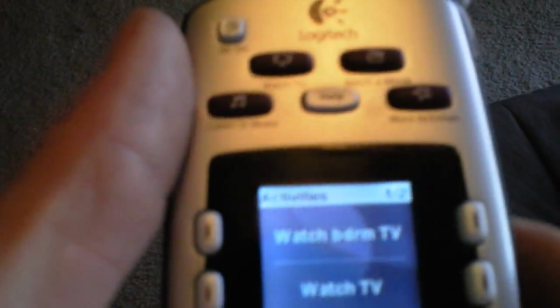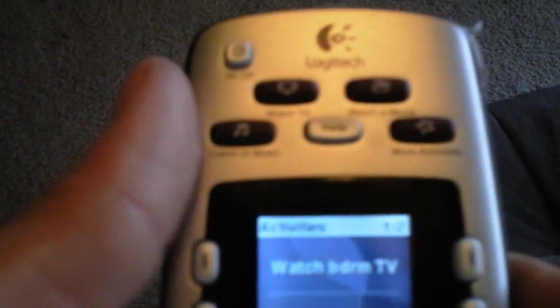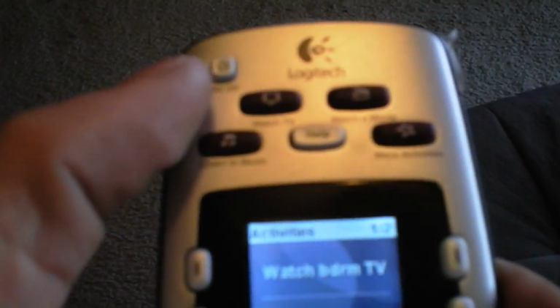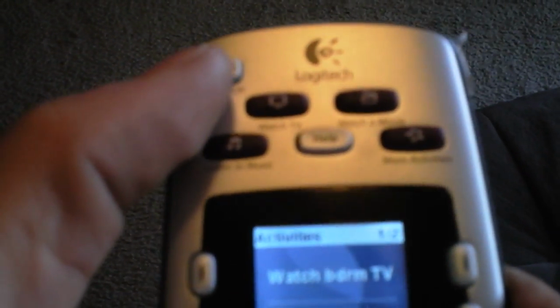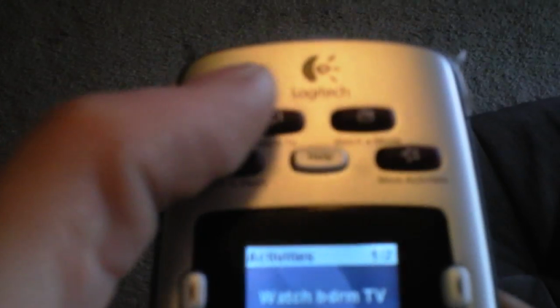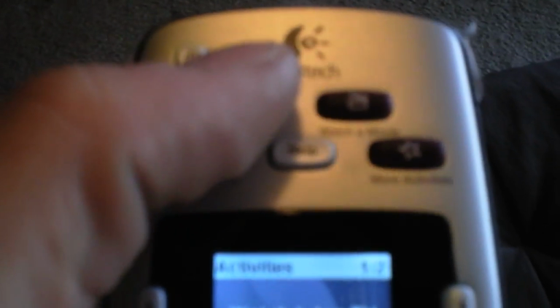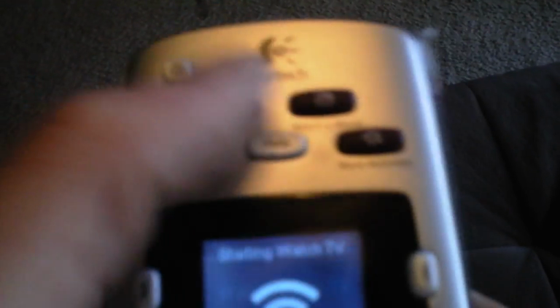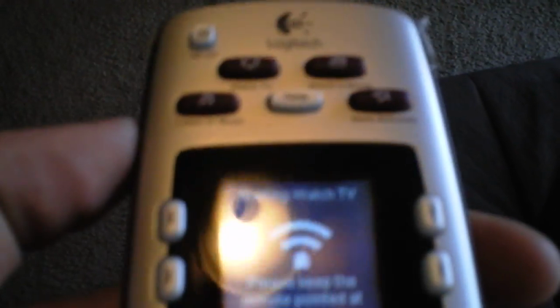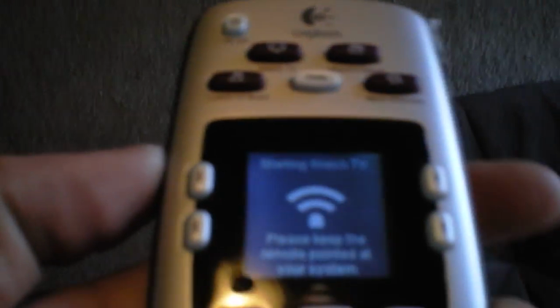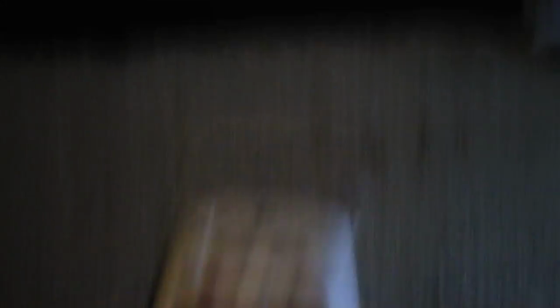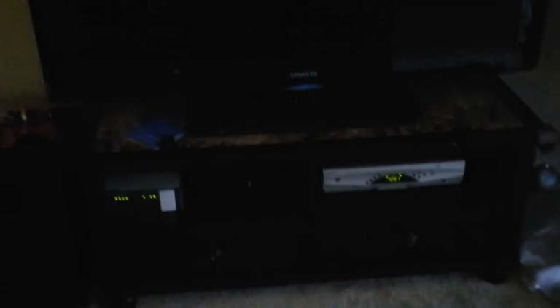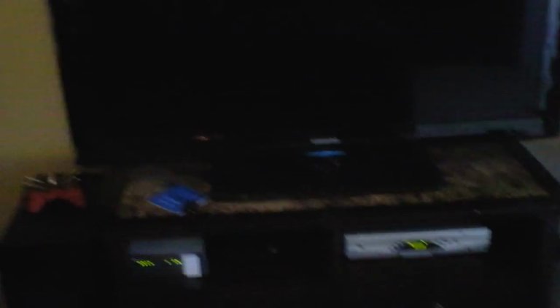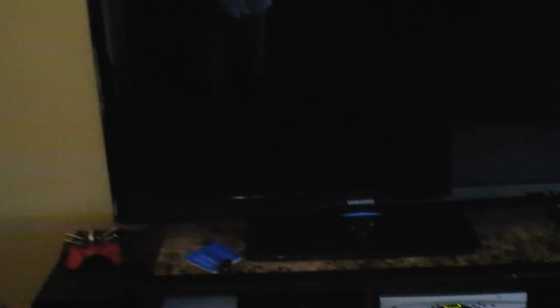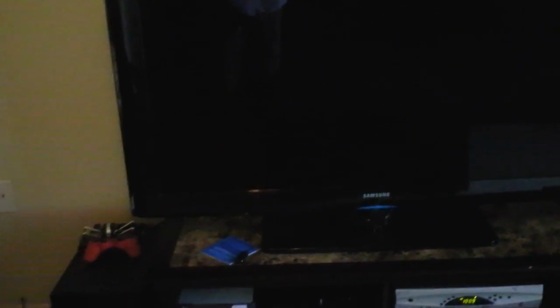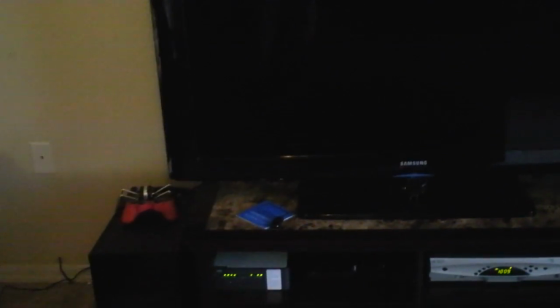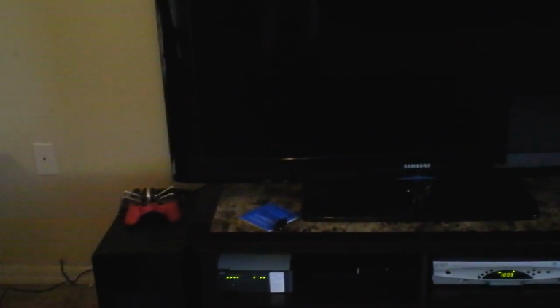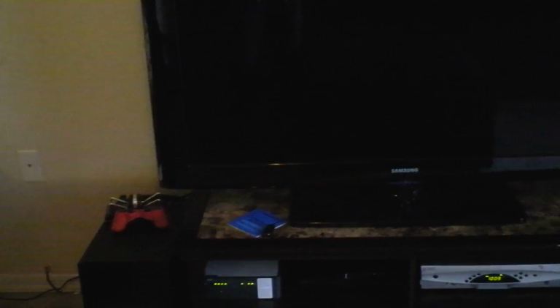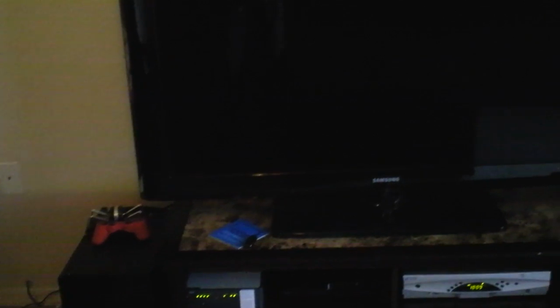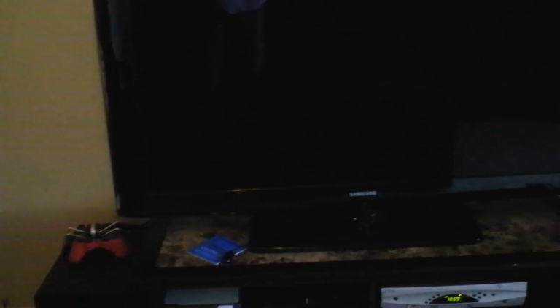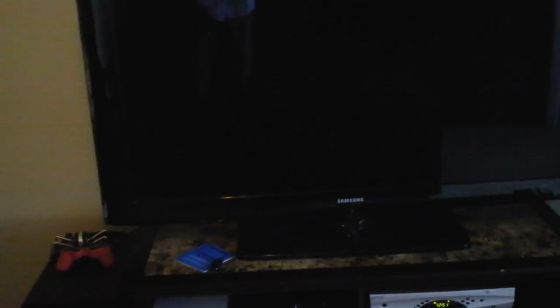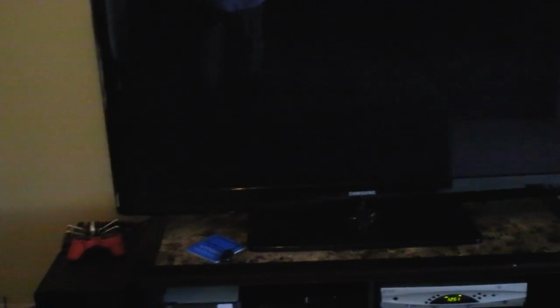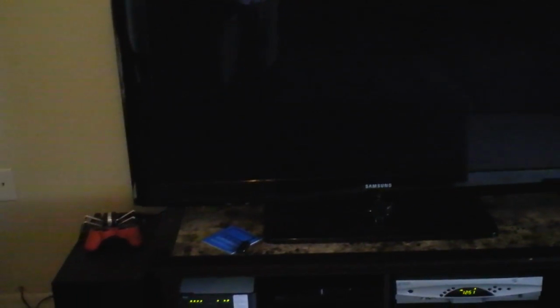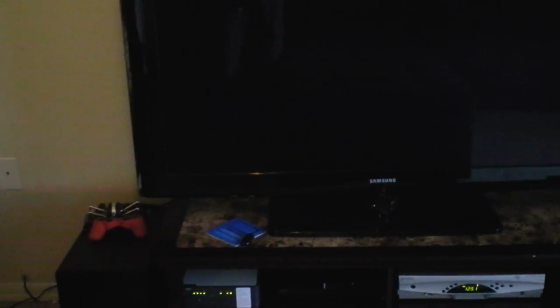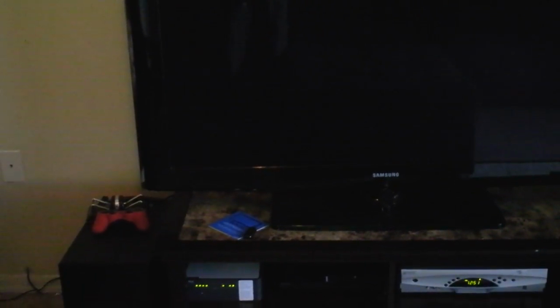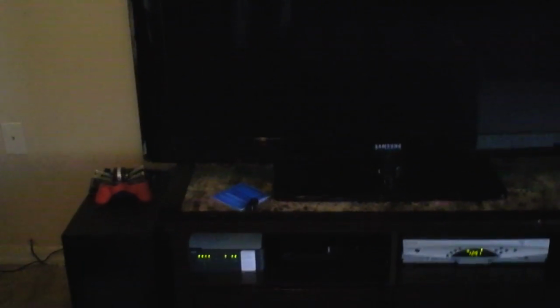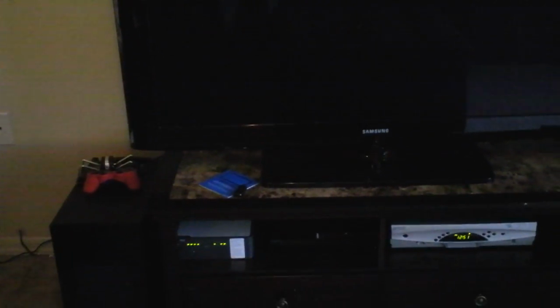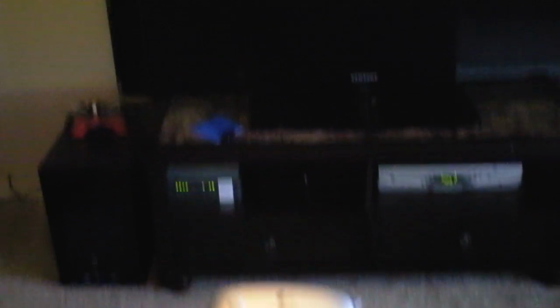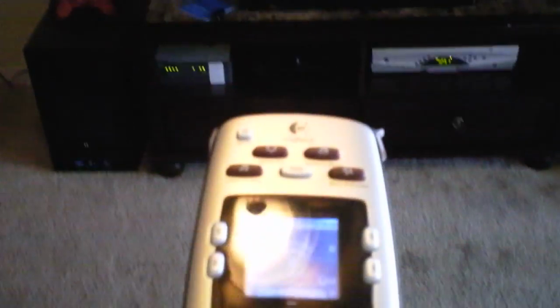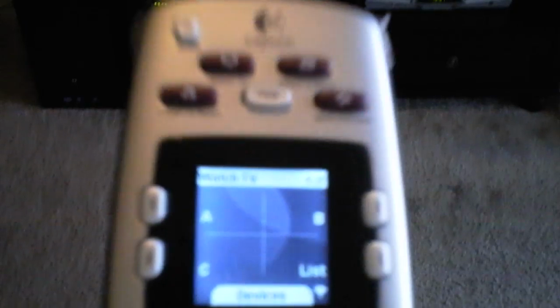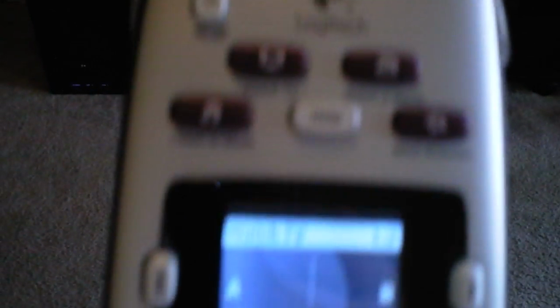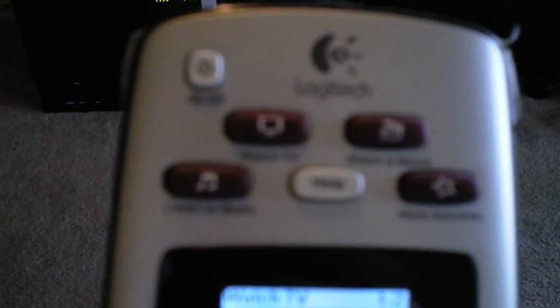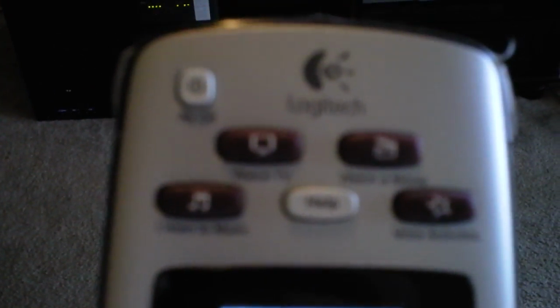Everything is programmed under one button. The Watch TV button — go ahead and press that — turns on your cable box, turns on your TV, turns on your surround sound, switches the input on your TV, and switches the input on your surround sound. All programmed under one button.